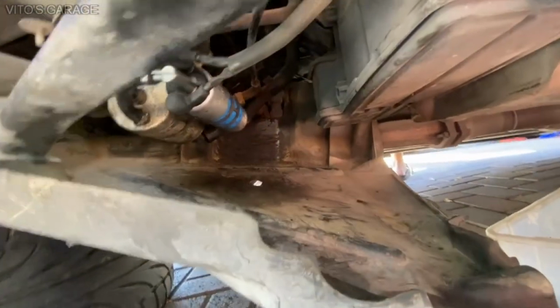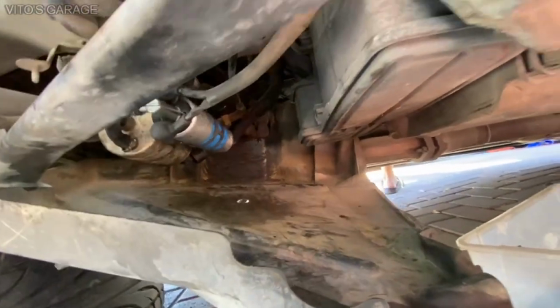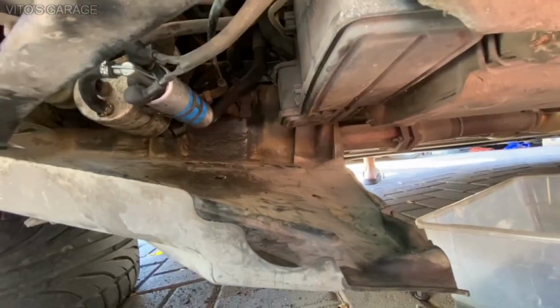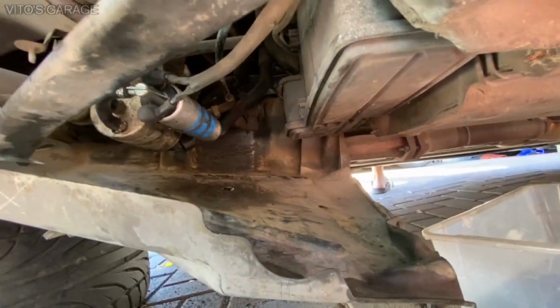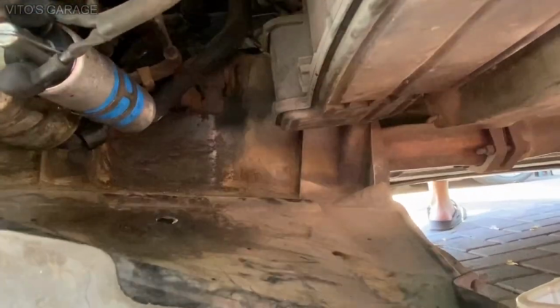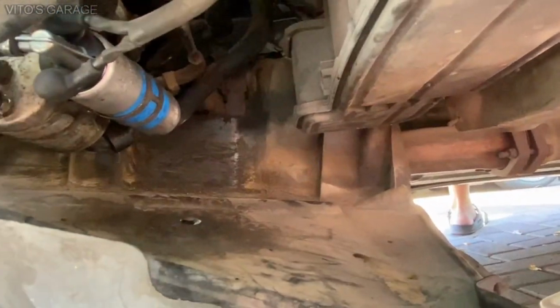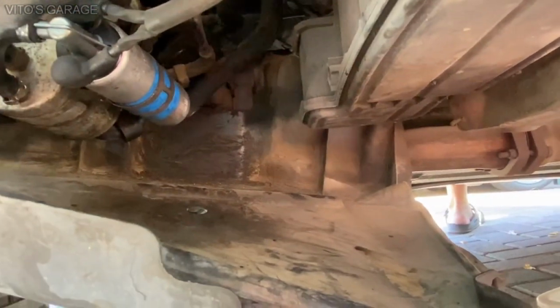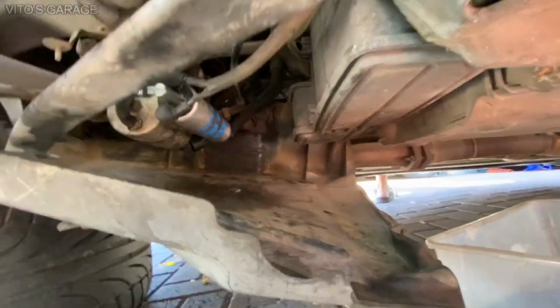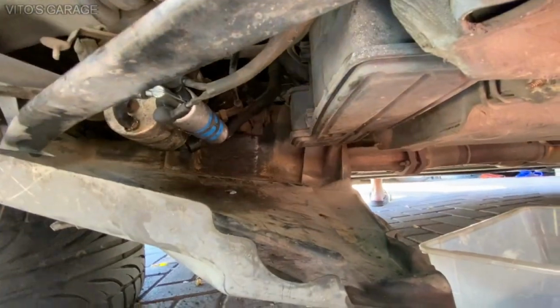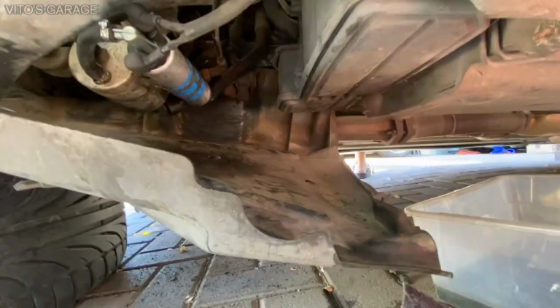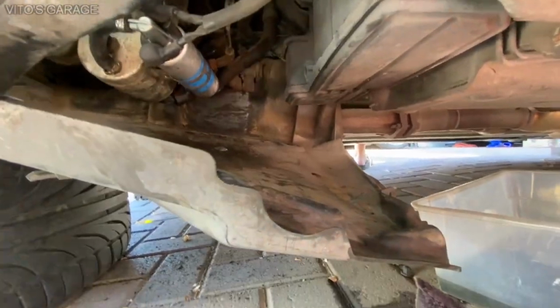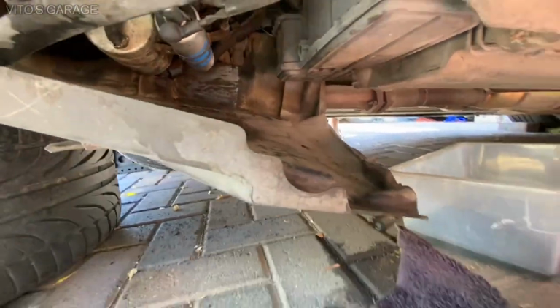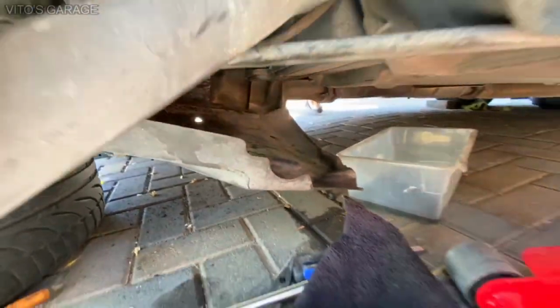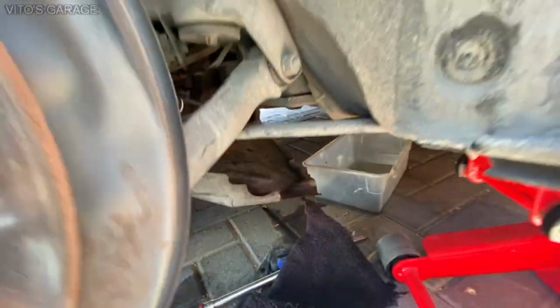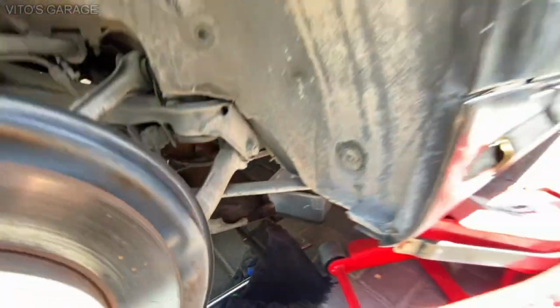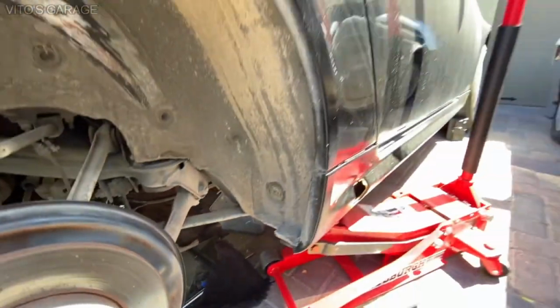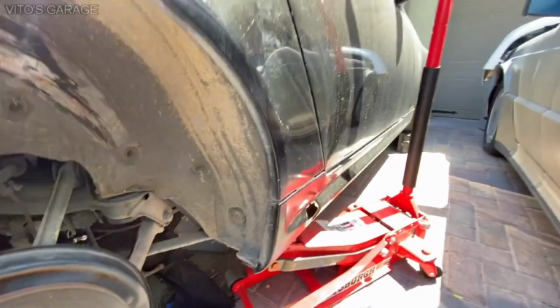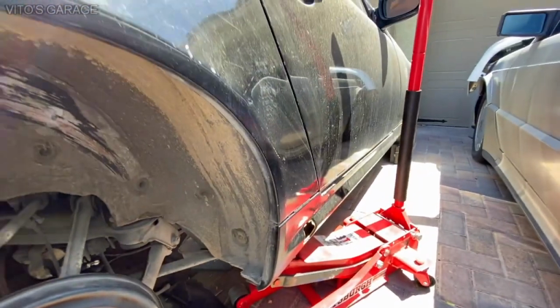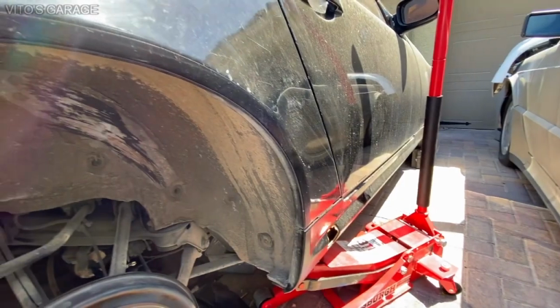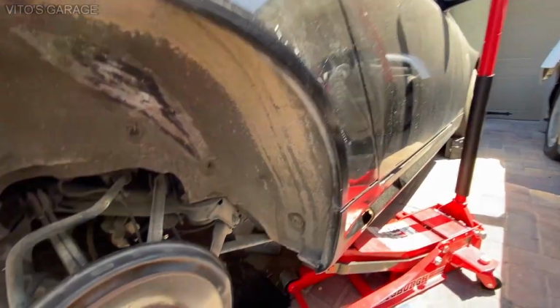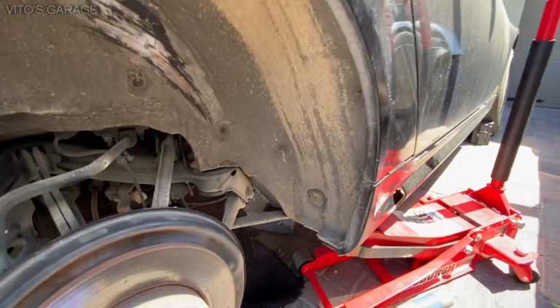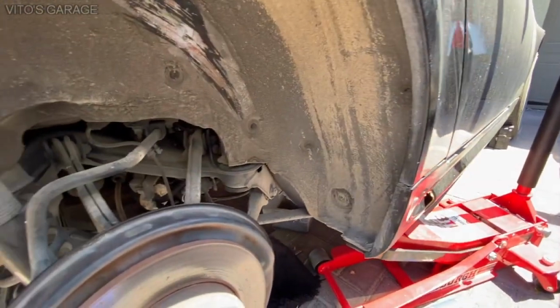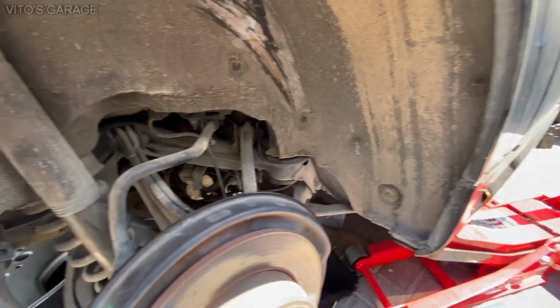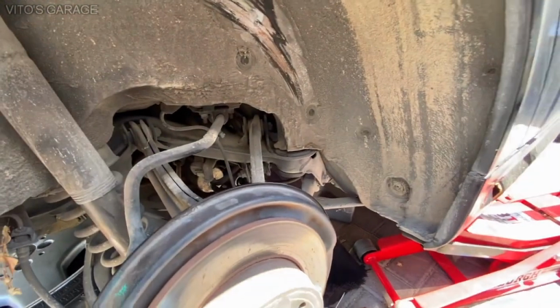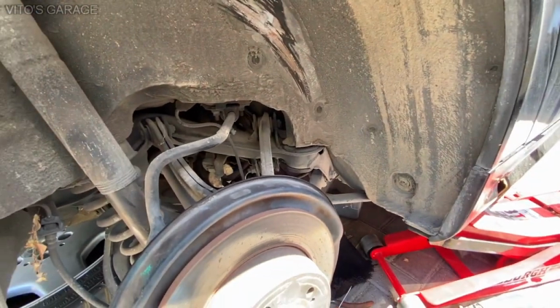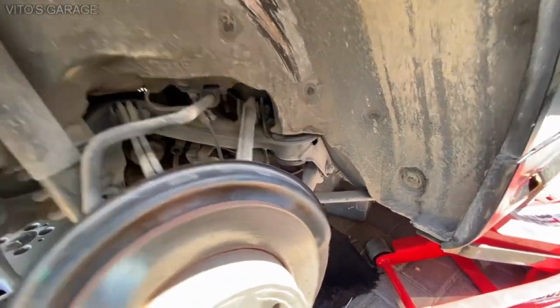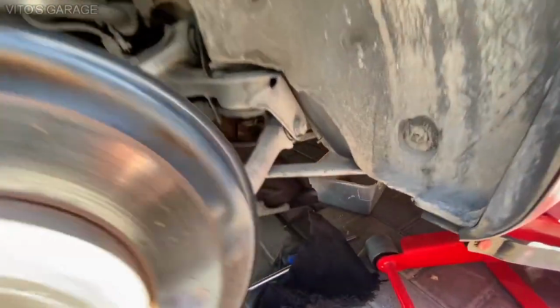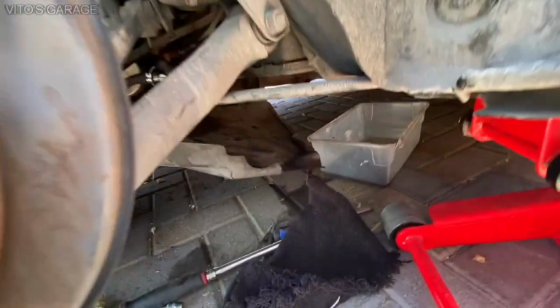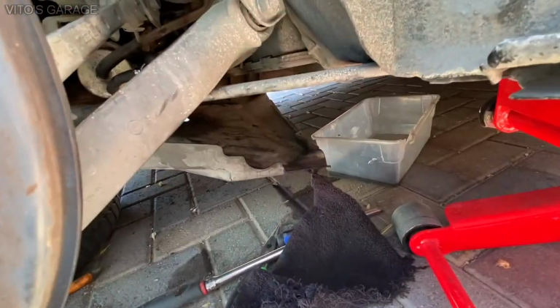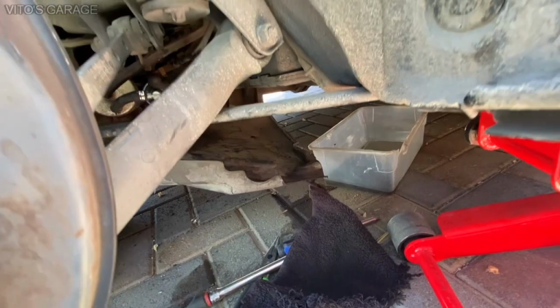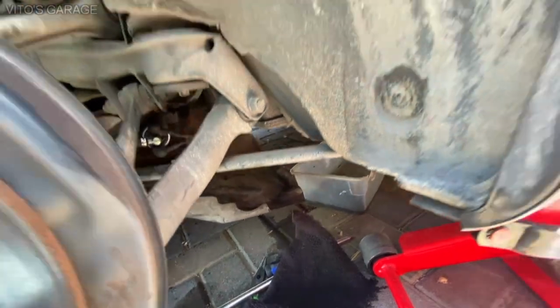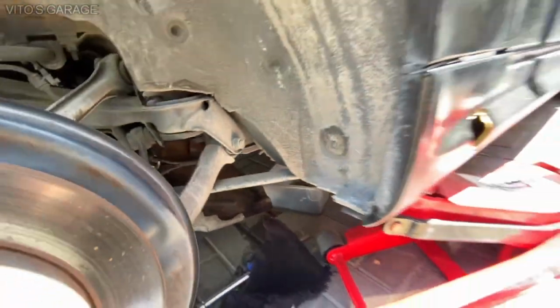Installed the pump right there. Let's see if it's working. Make sure there's no leaks — he's about to try to start it now. Okay, appears to be no leaks, the pump is working.